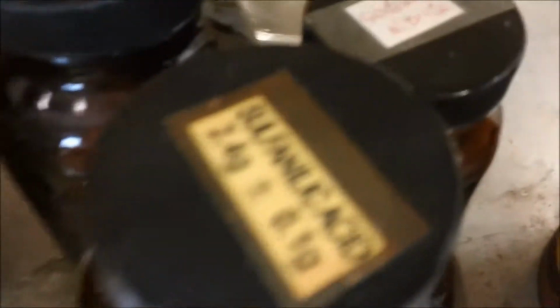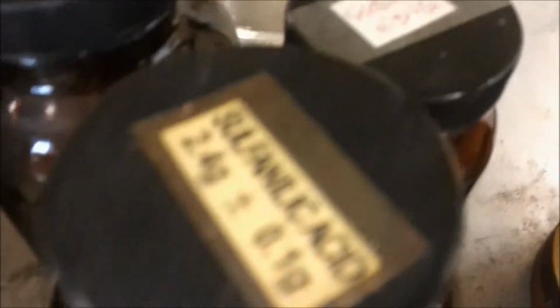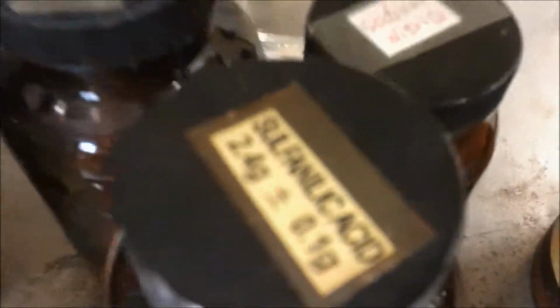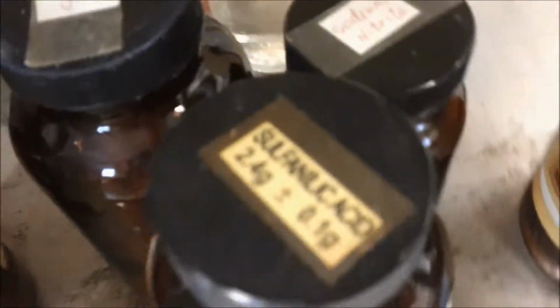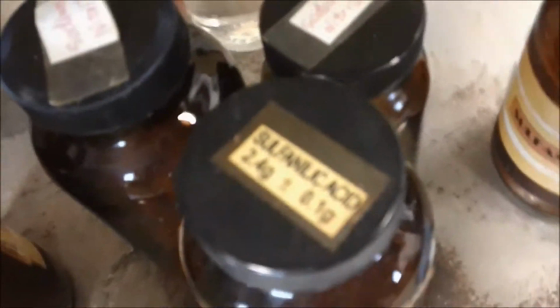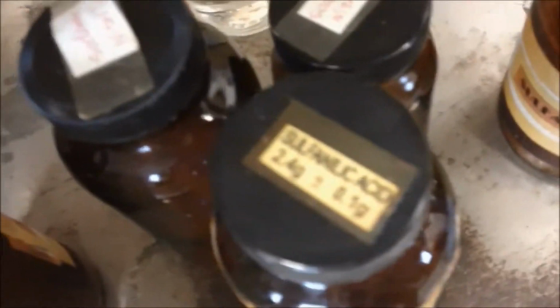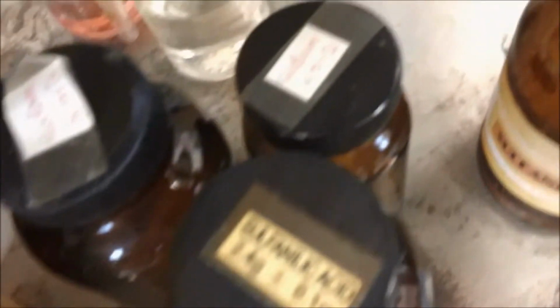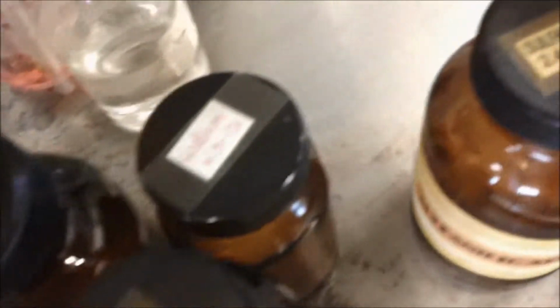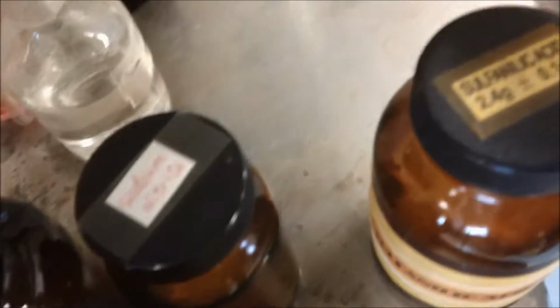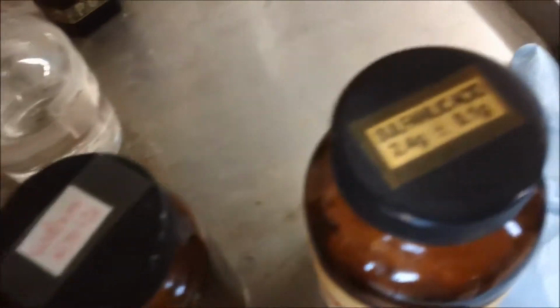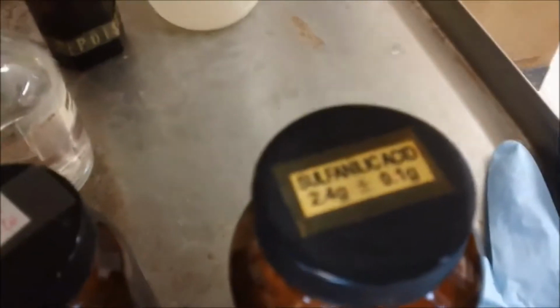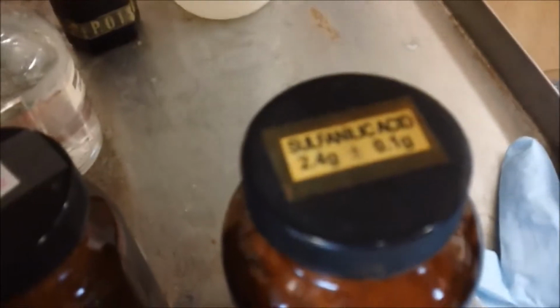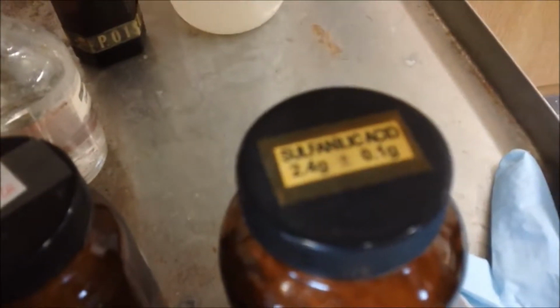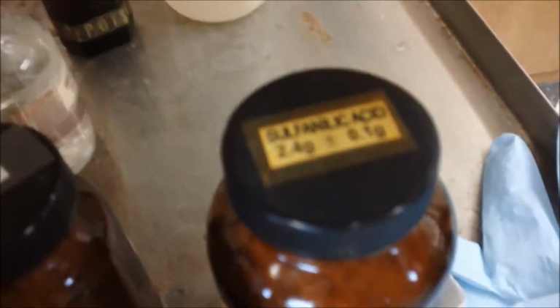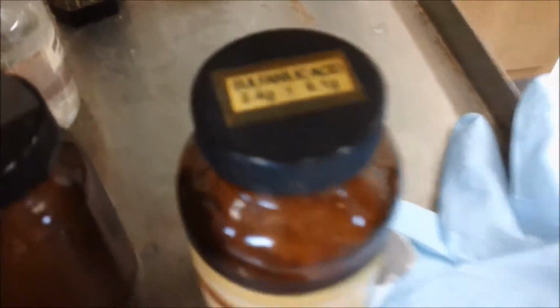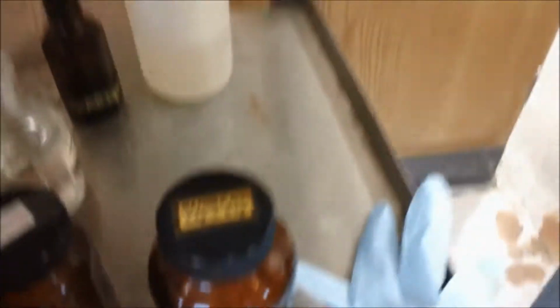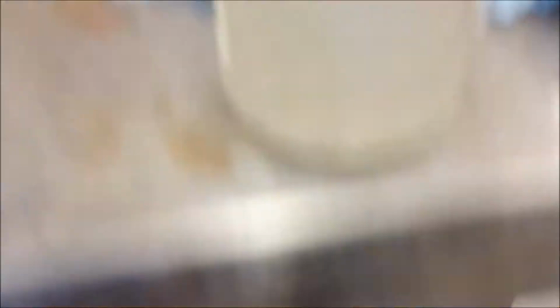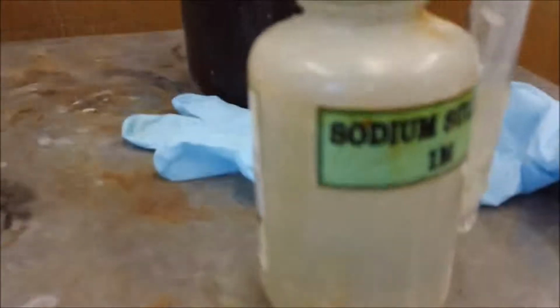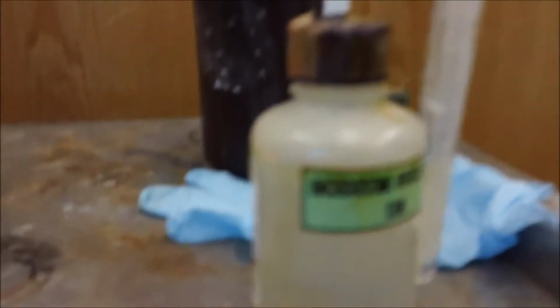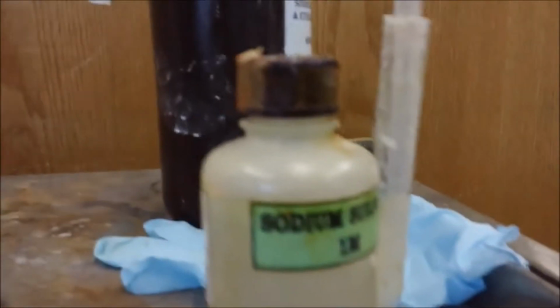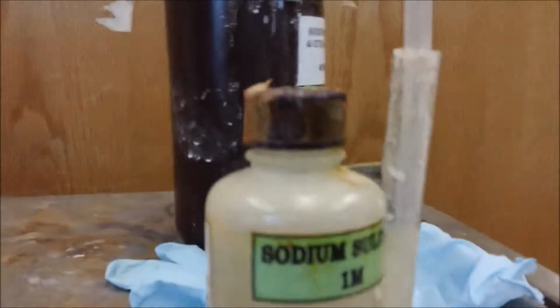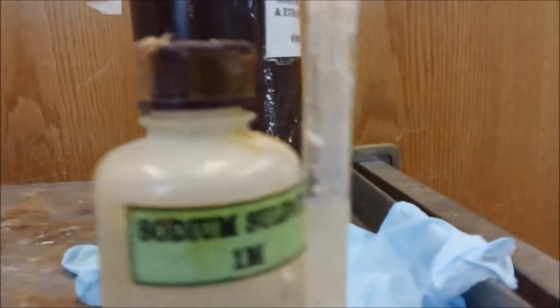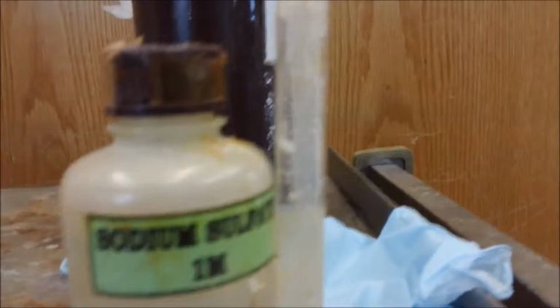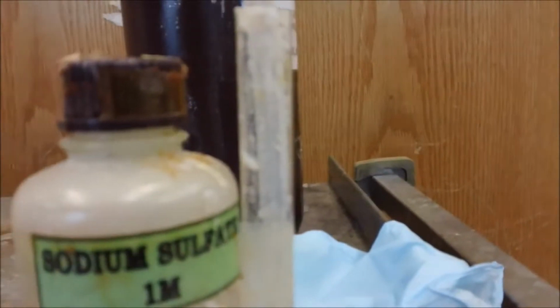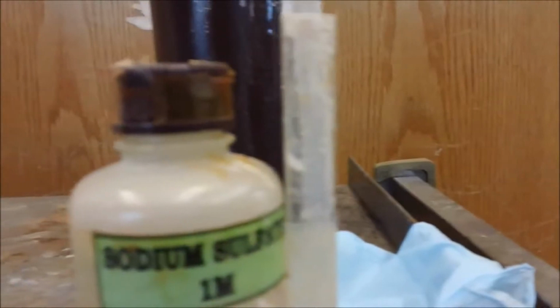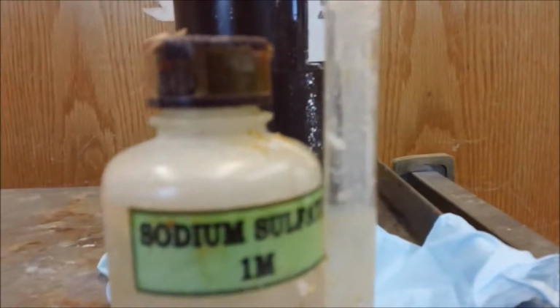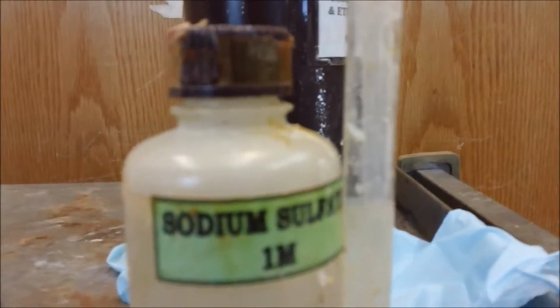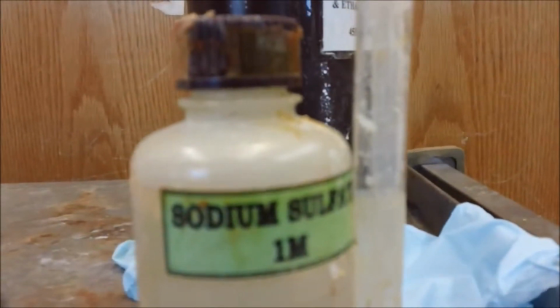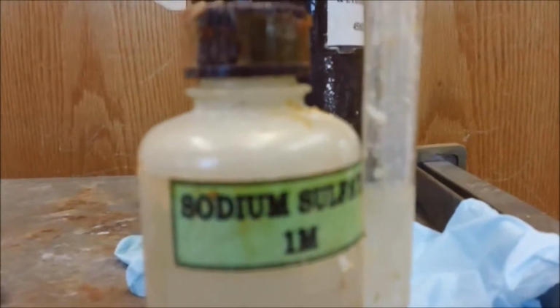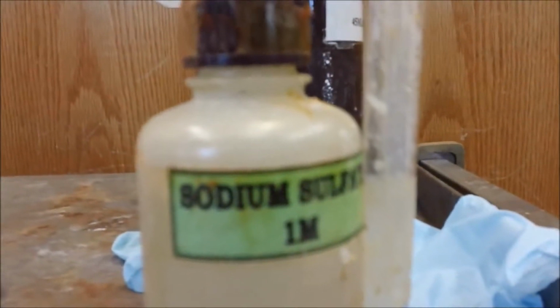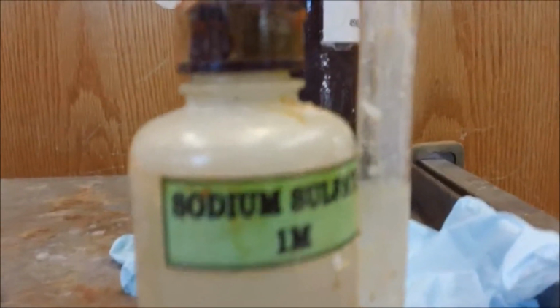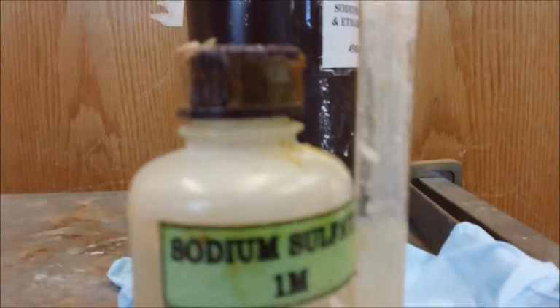And this is the sodium sulfate, which is going to add 1.5 milliliters of this.